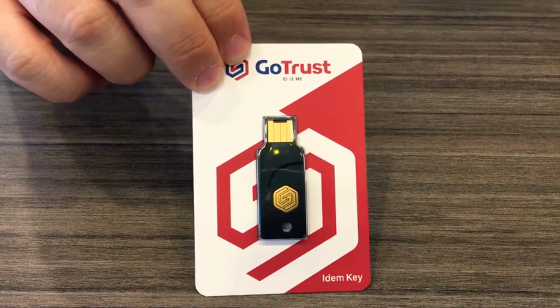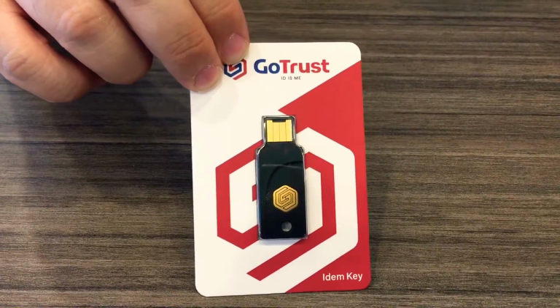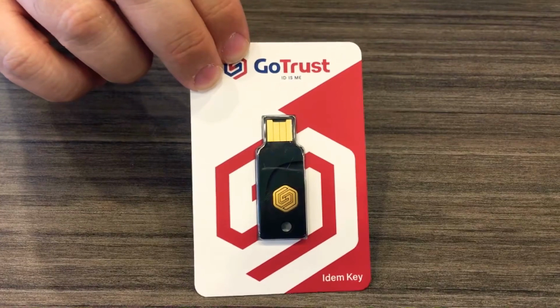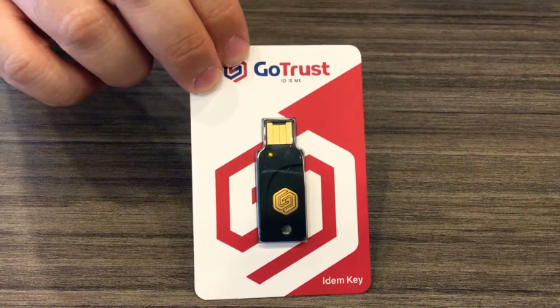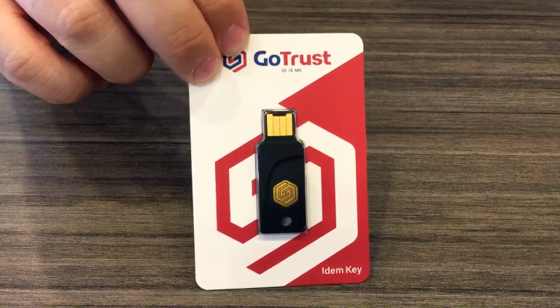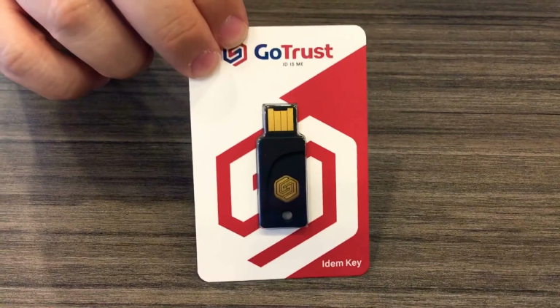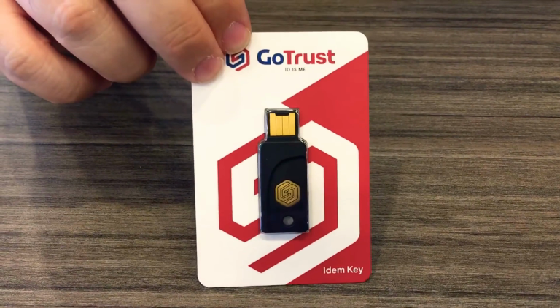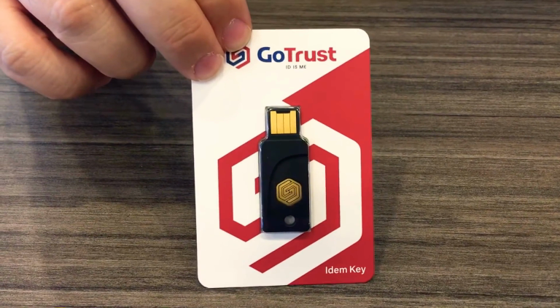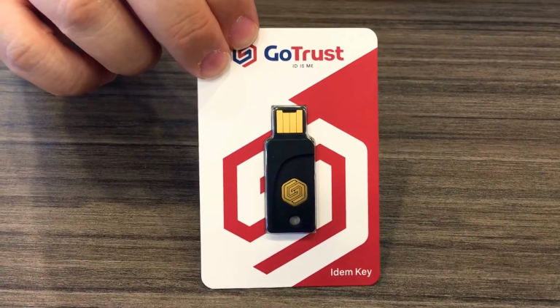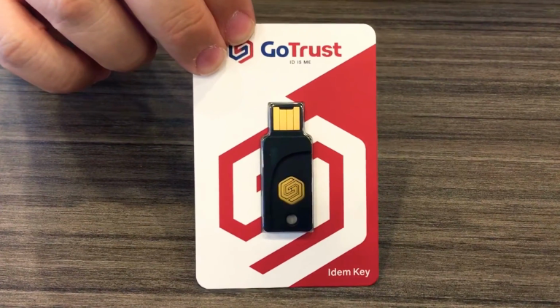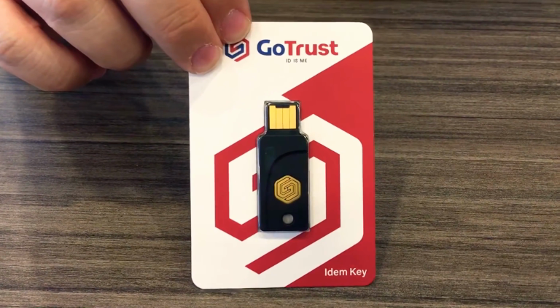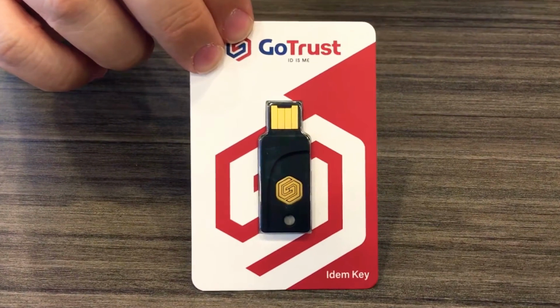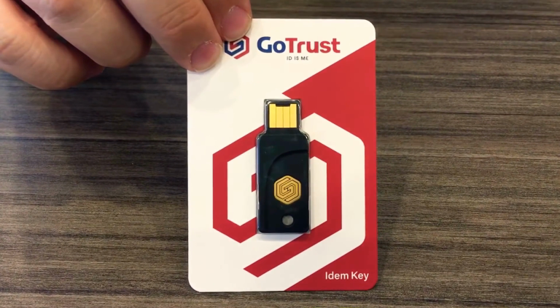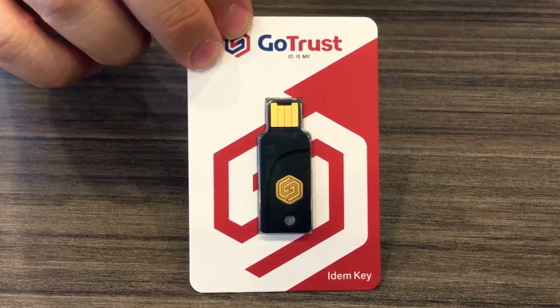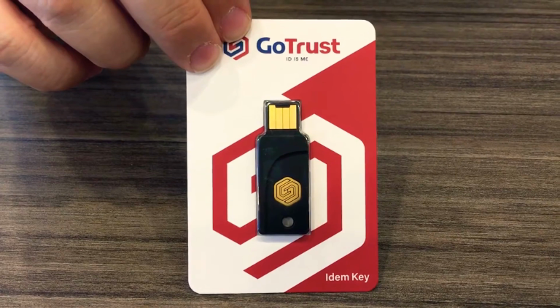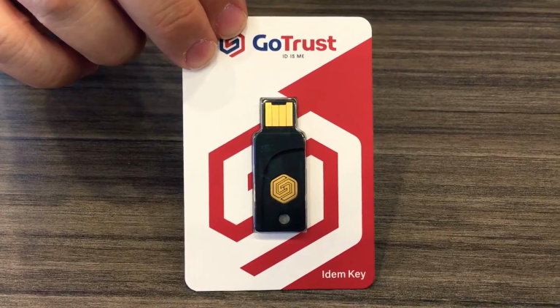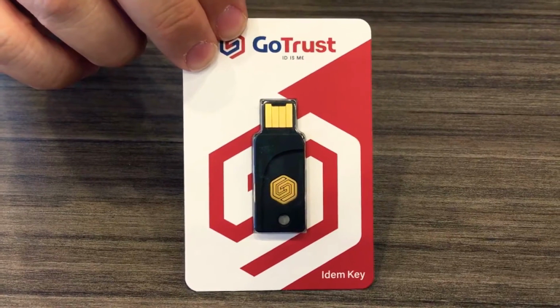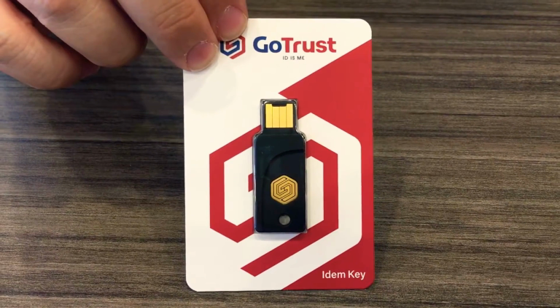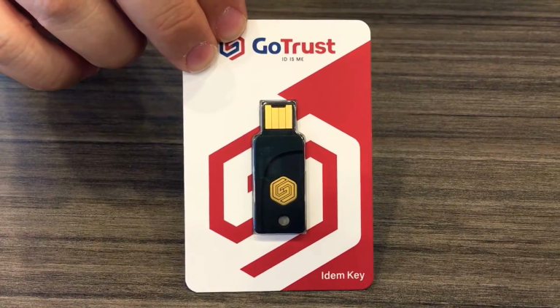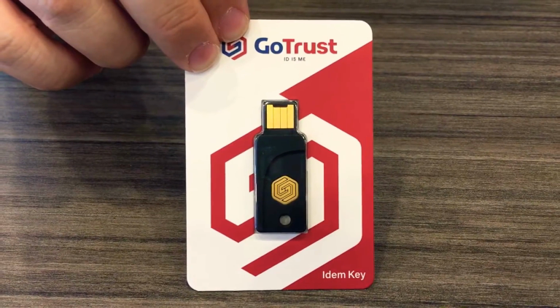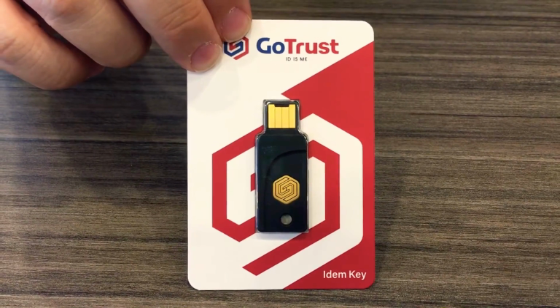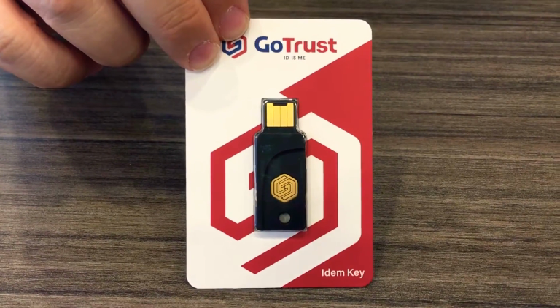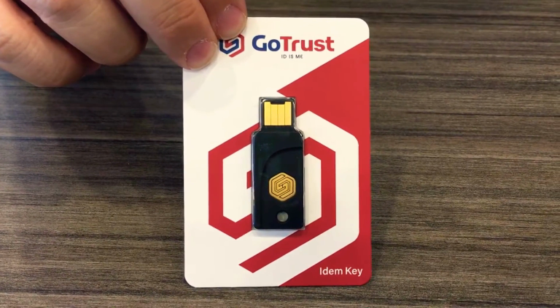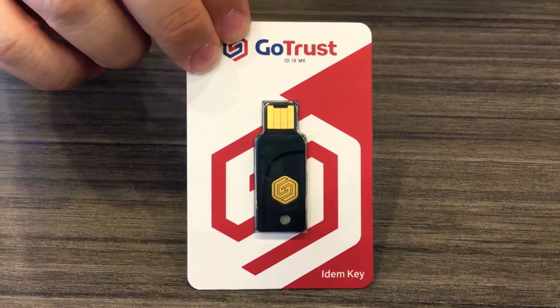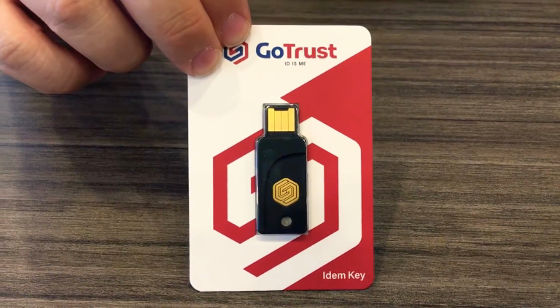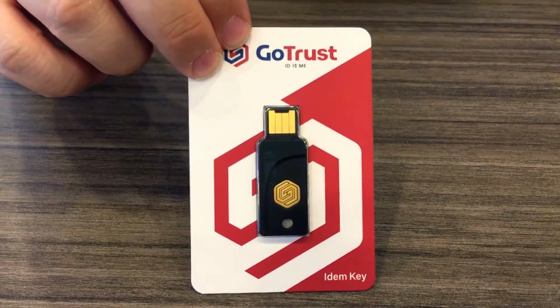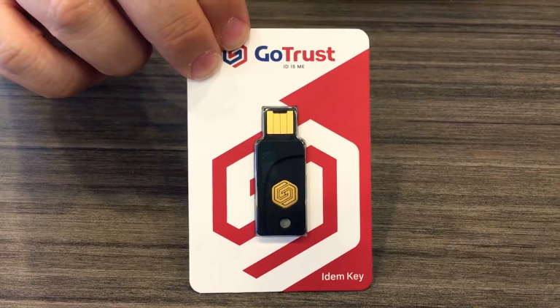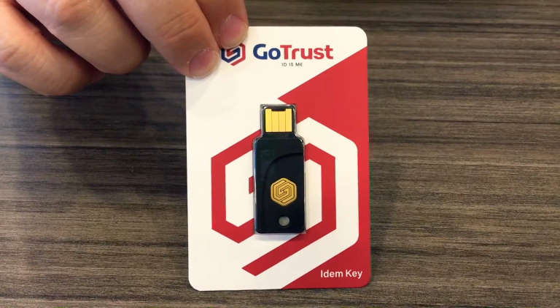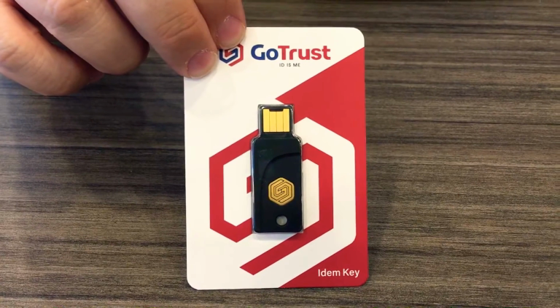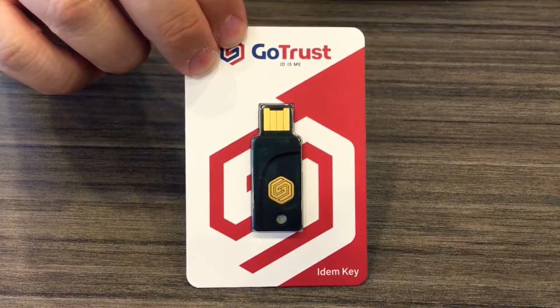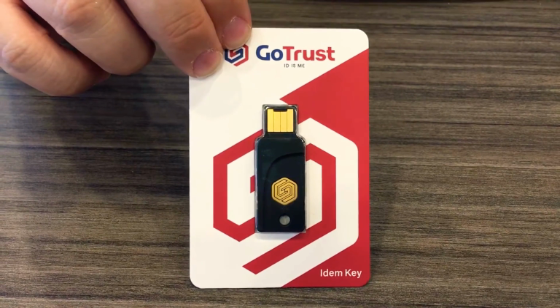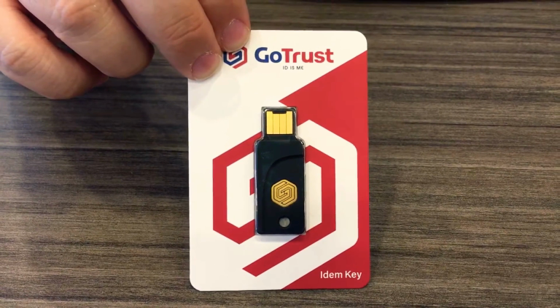Some other cool features of this card is that it works with Google accounts, Facebook, Dropbox, Microsoft accounts, Salesforce, GitHub, Twitter, and so many more.